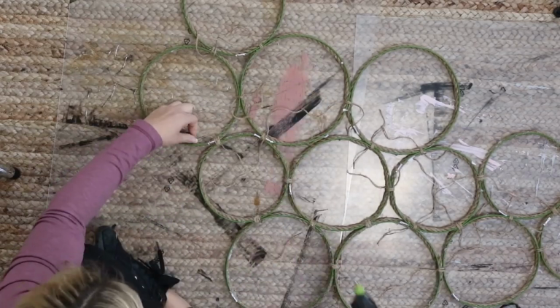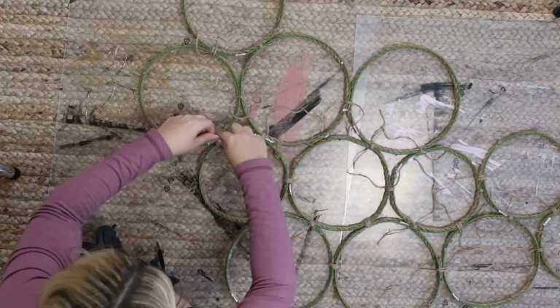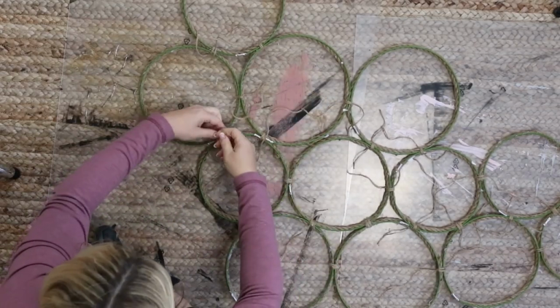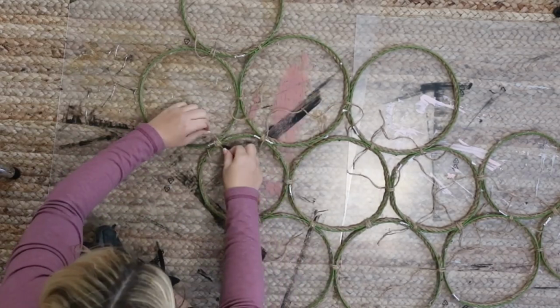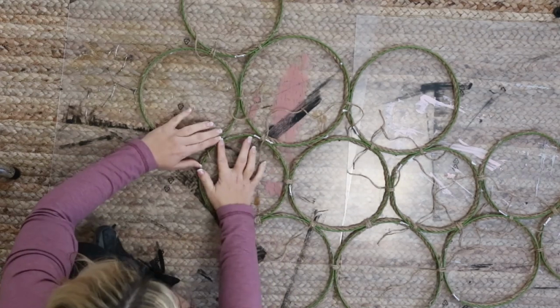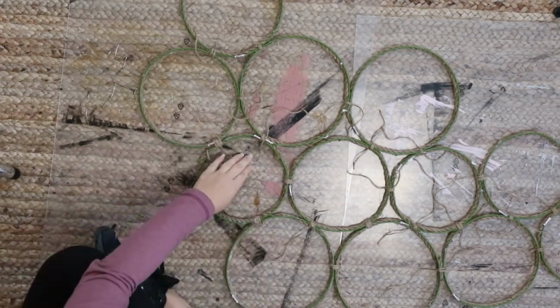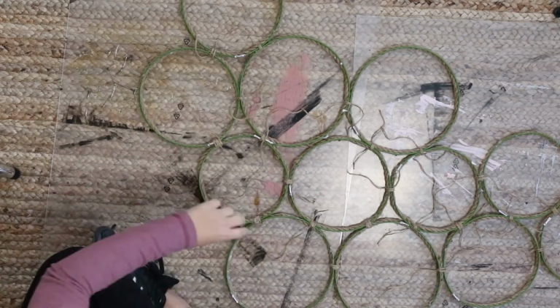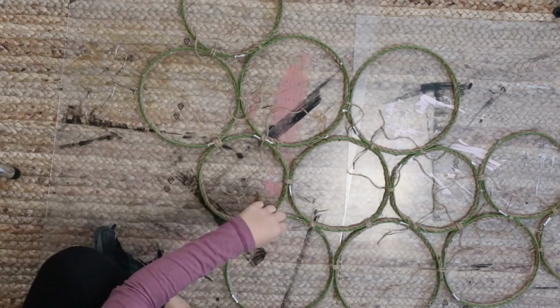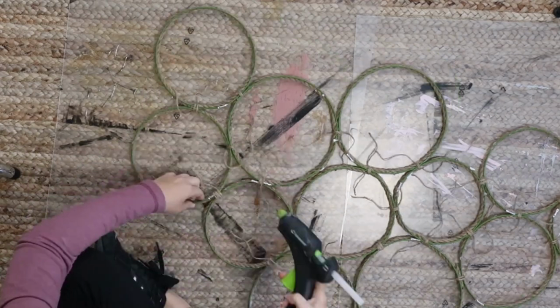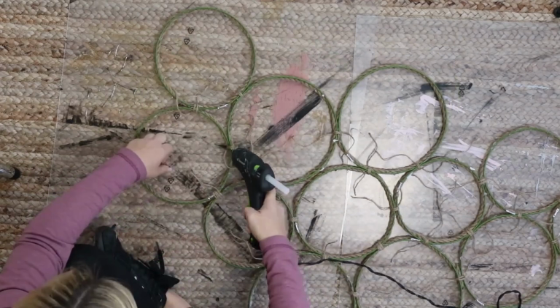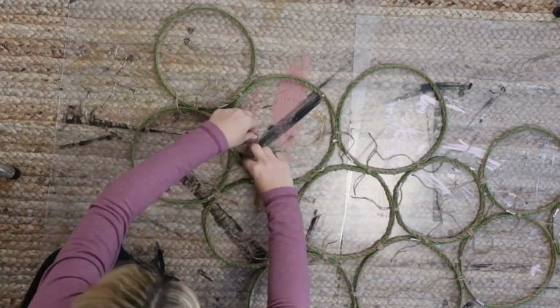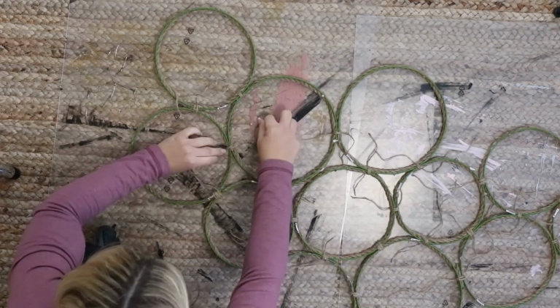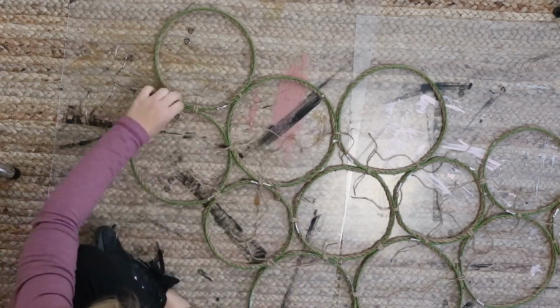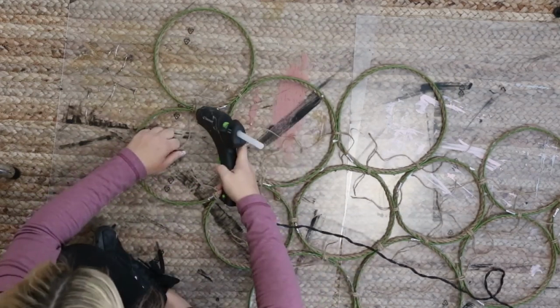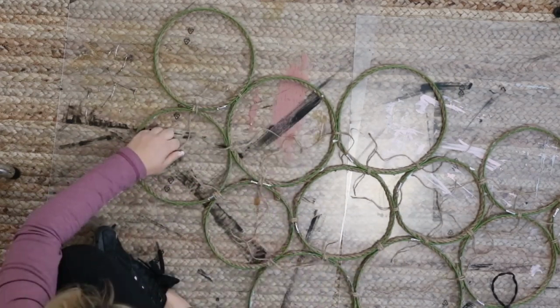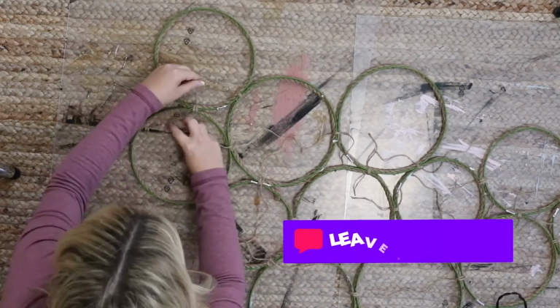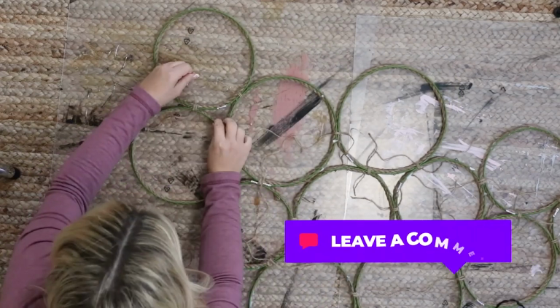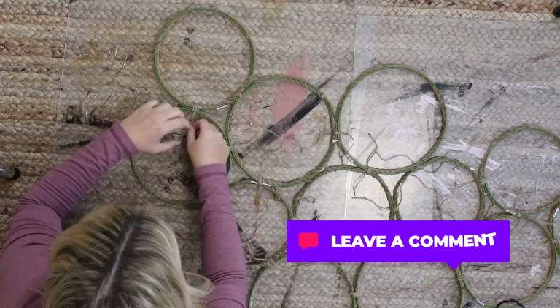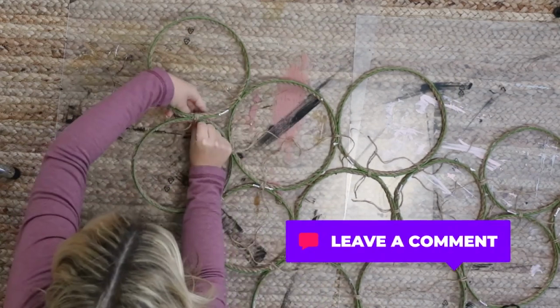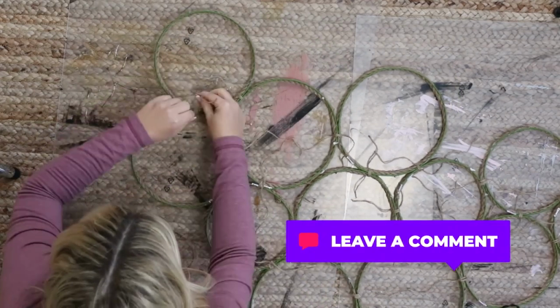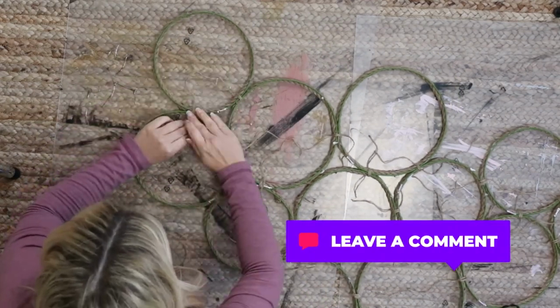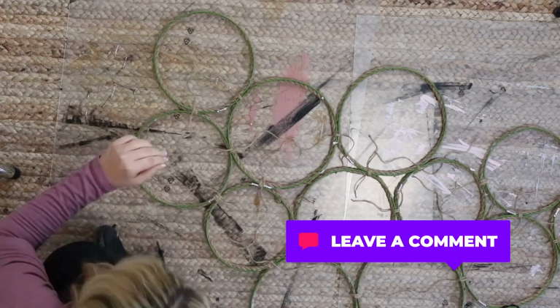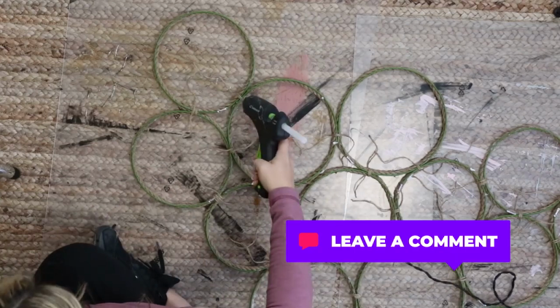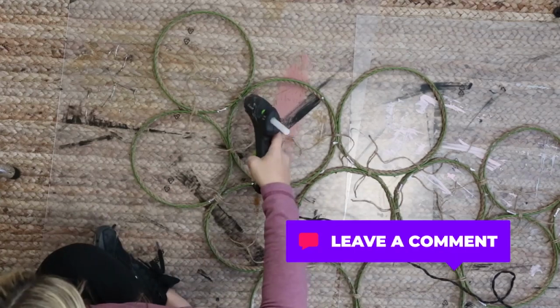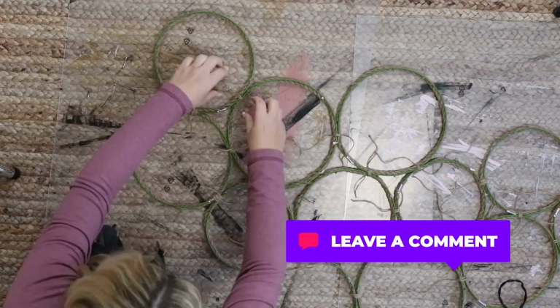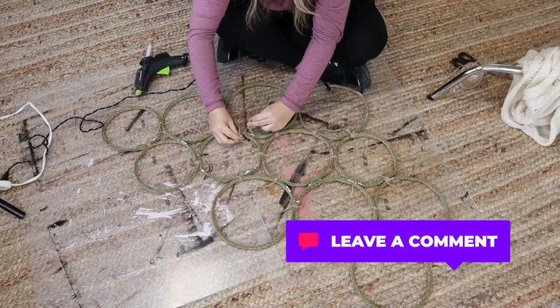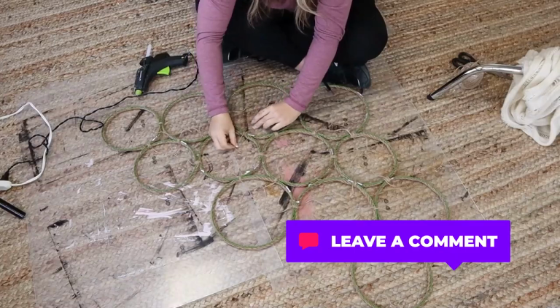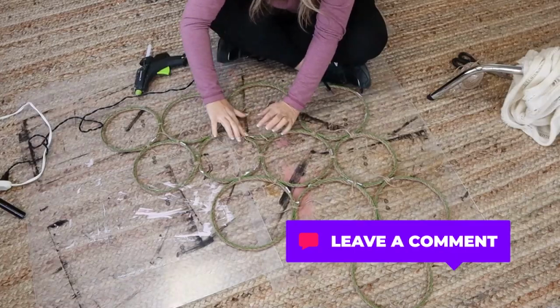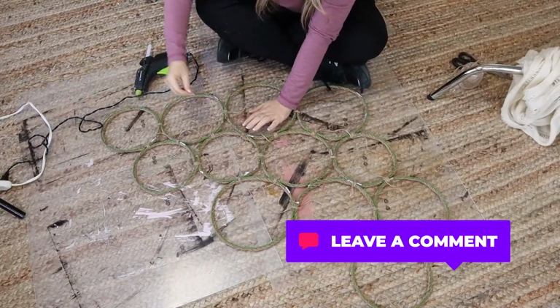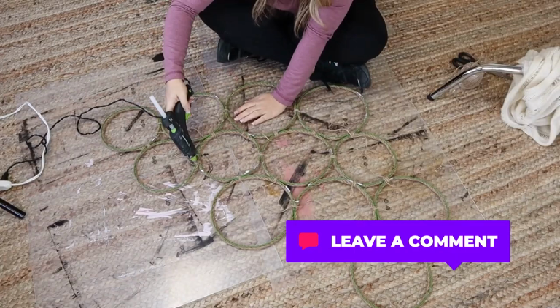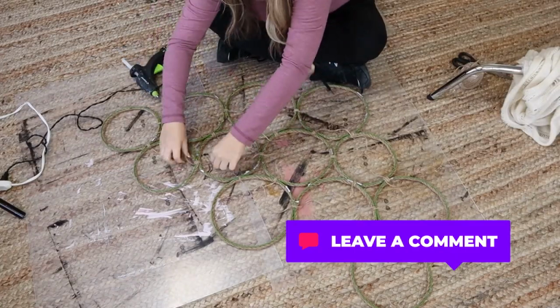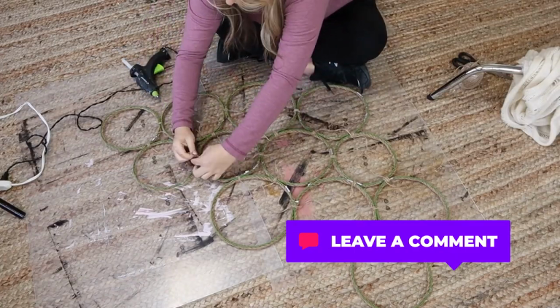So I don't know if you guys have a better idea of how I could have connected those, let me know down in the comments. But that was the only way I could think of where you didn't see a lot of glue.